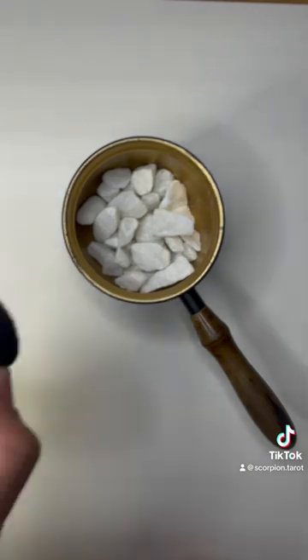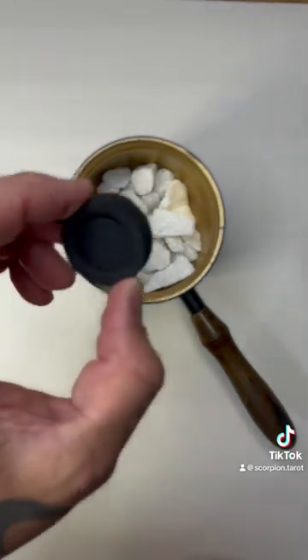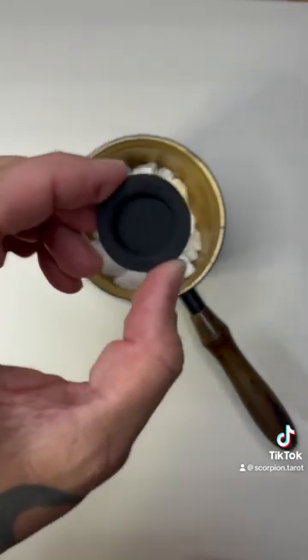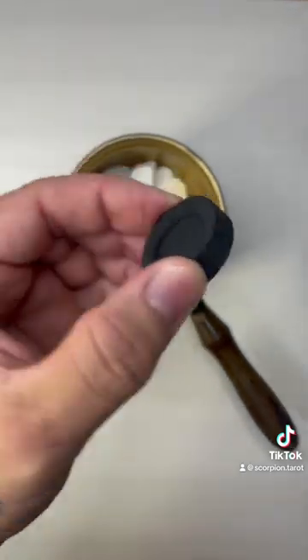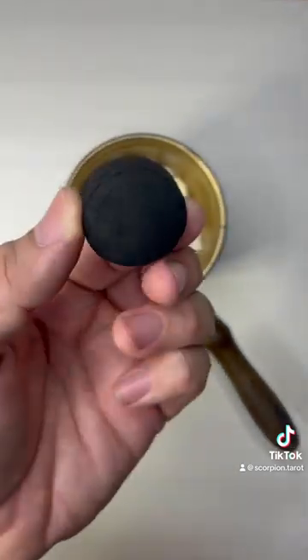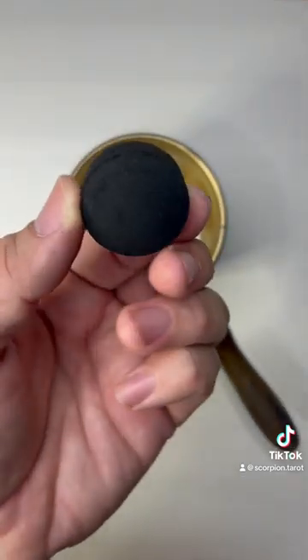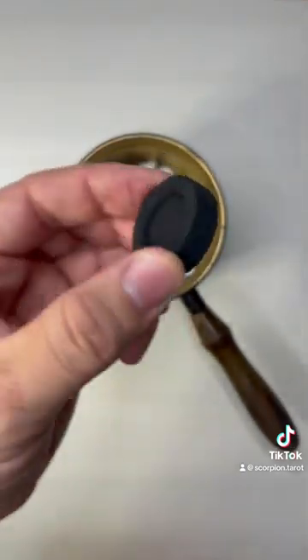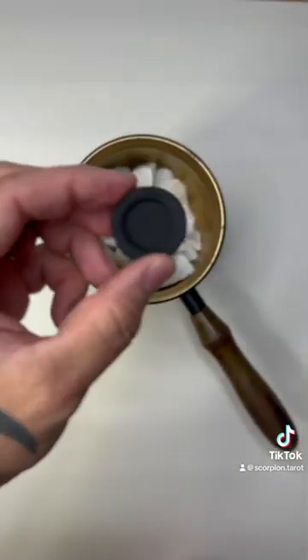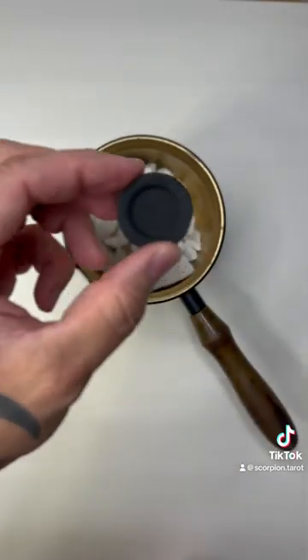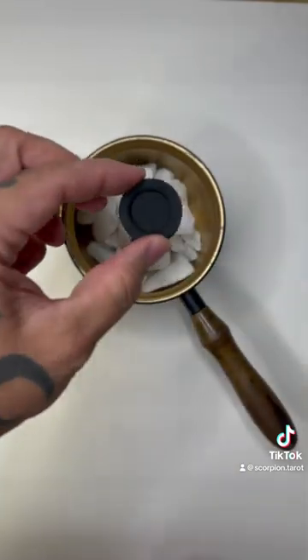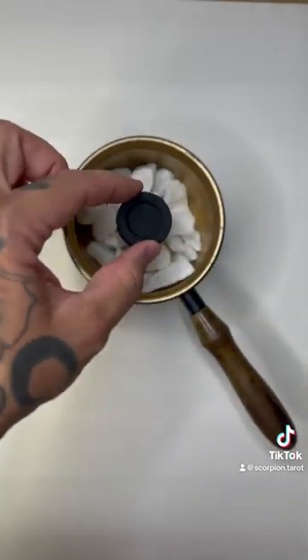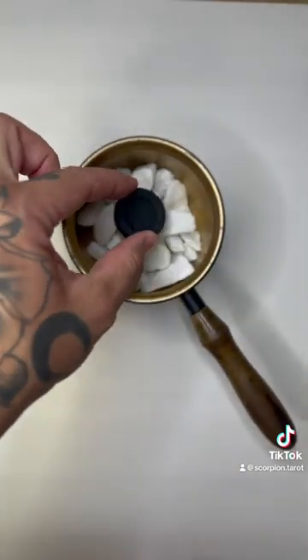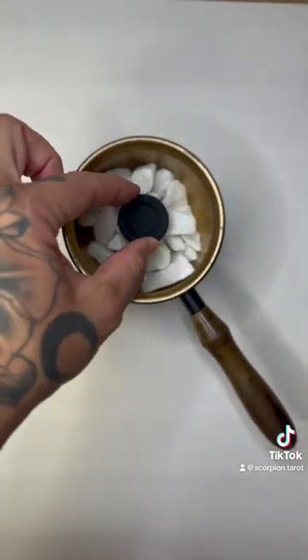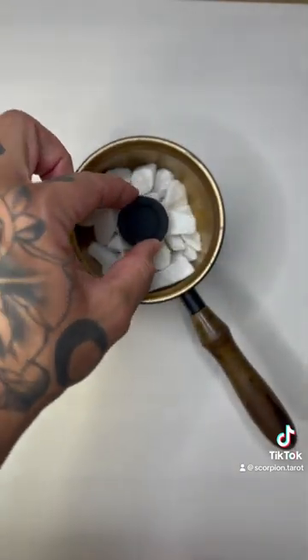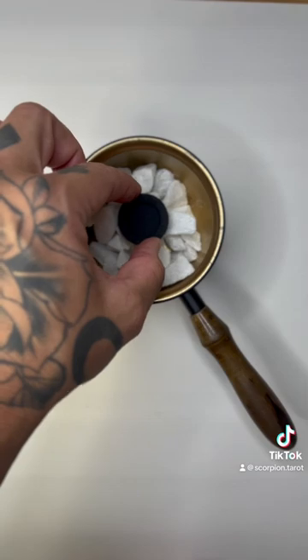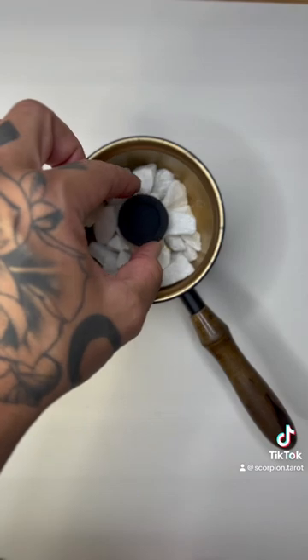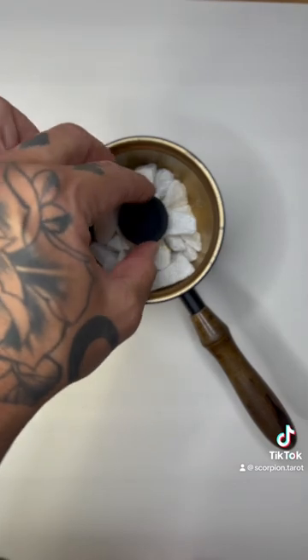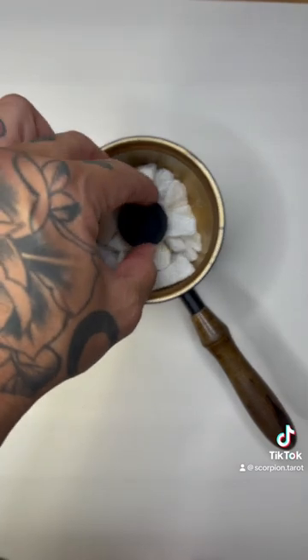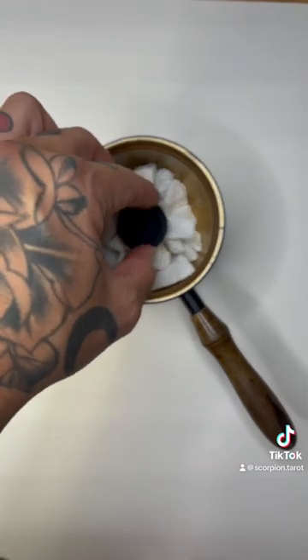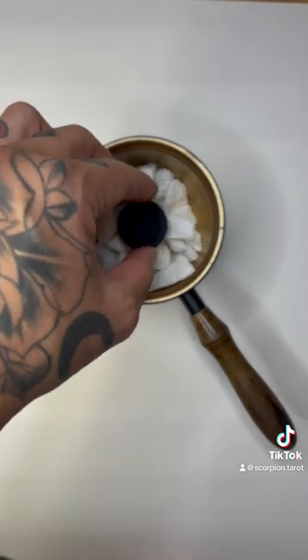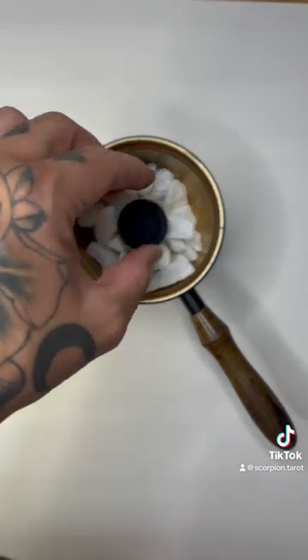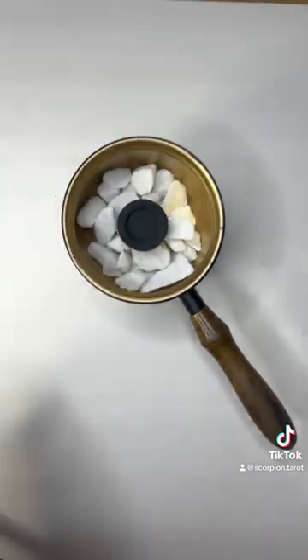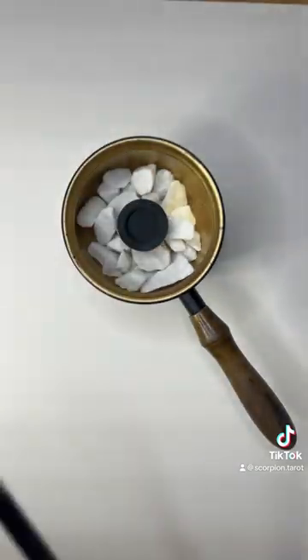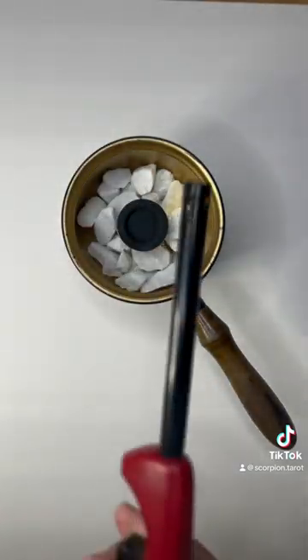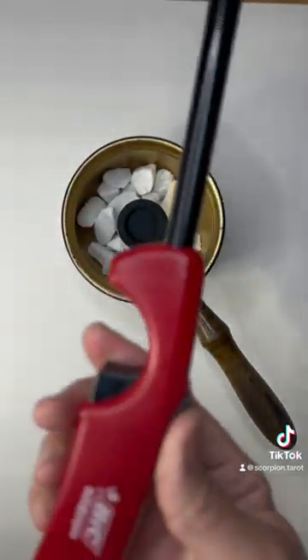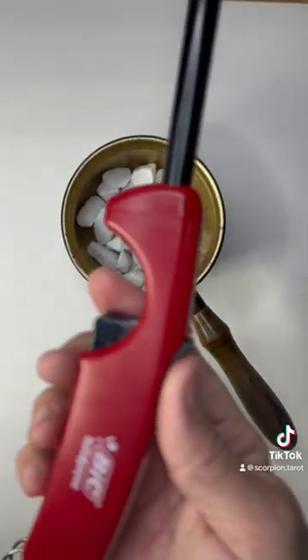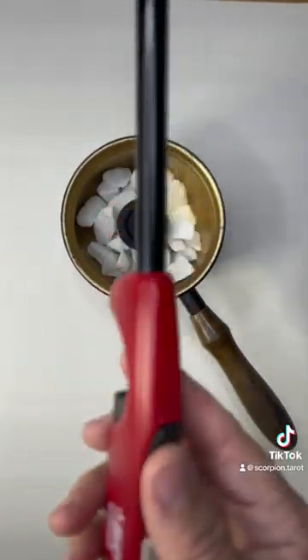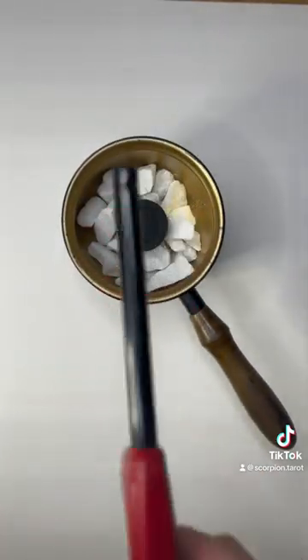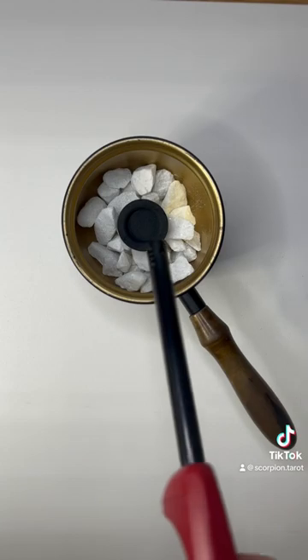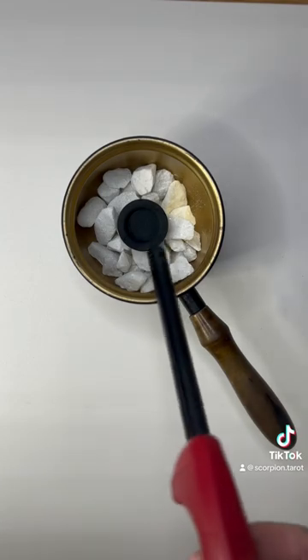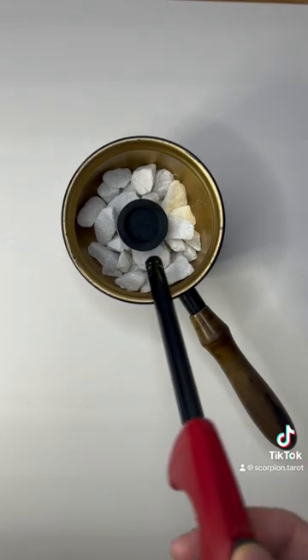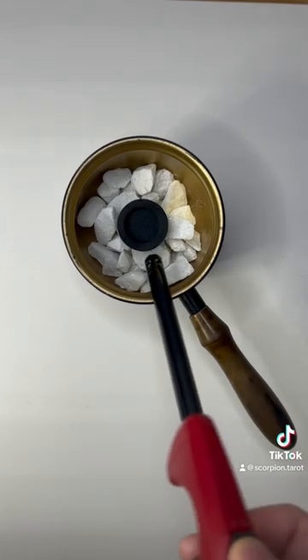Now I take my charcoal and place it in the center on top of the white rocks. Now I take my lighter and light up the charcoal.